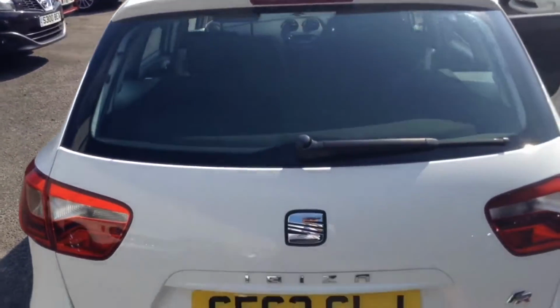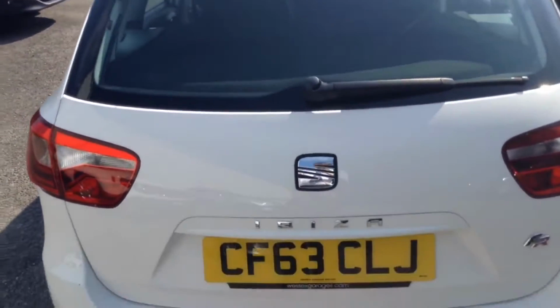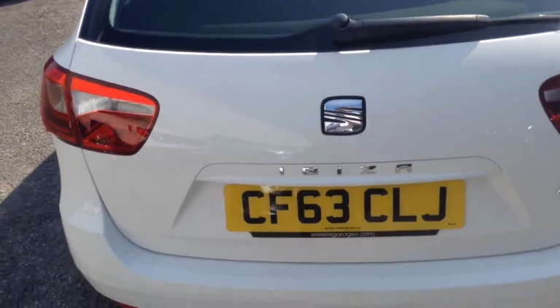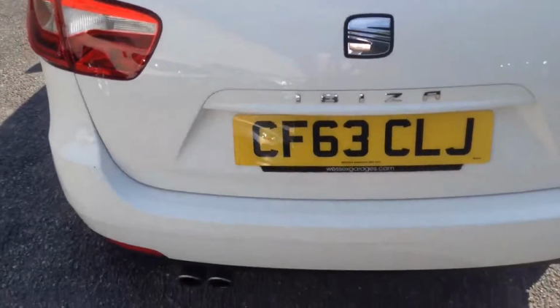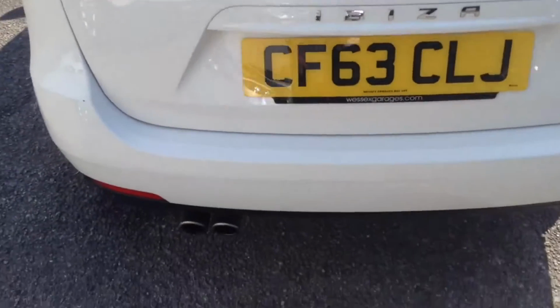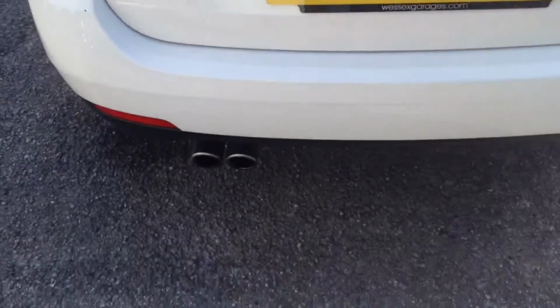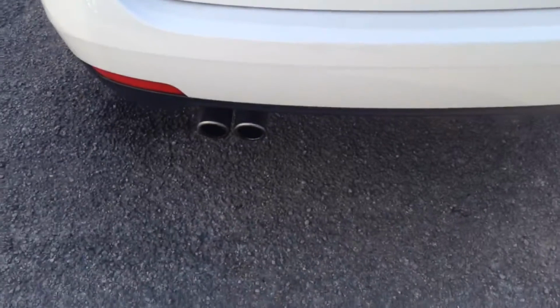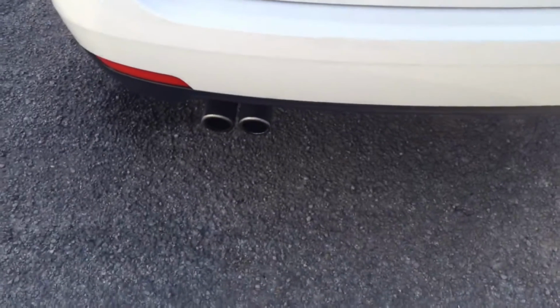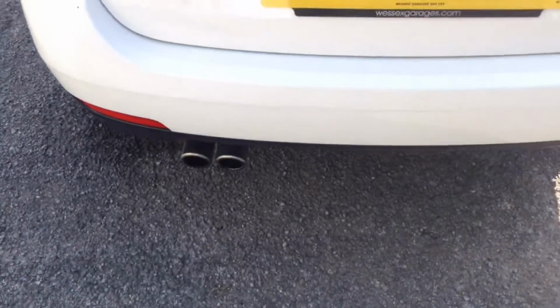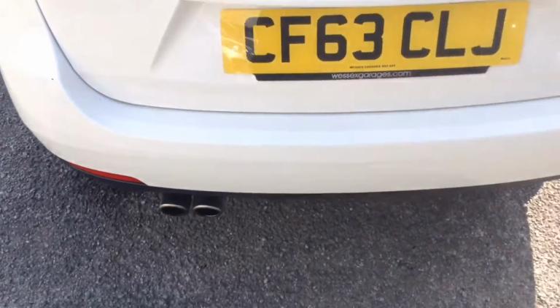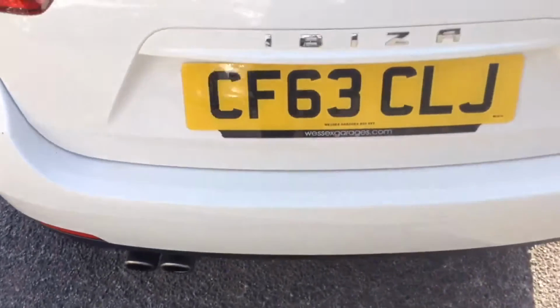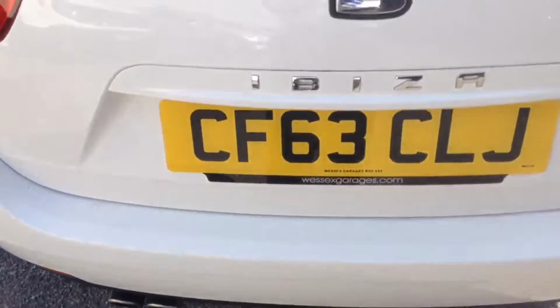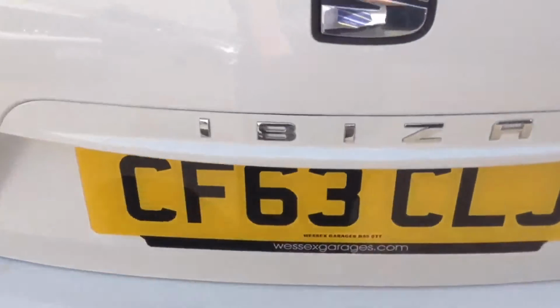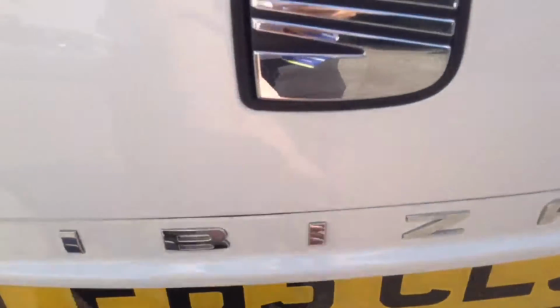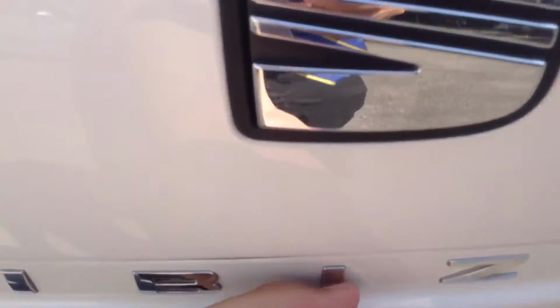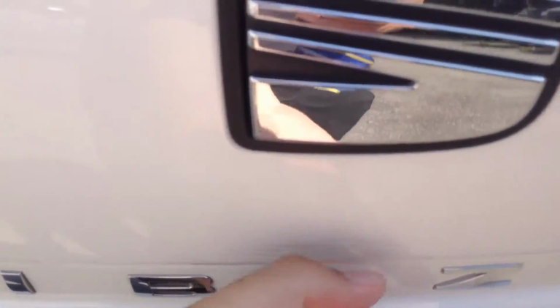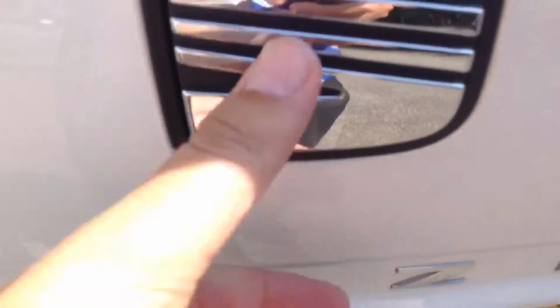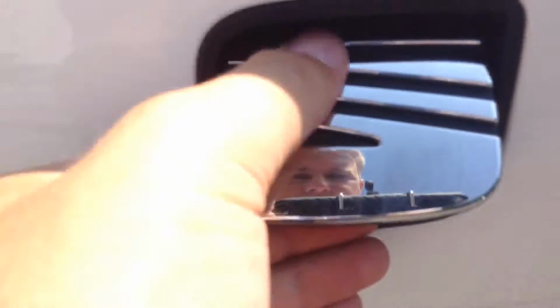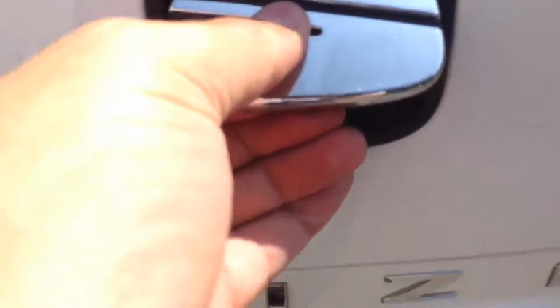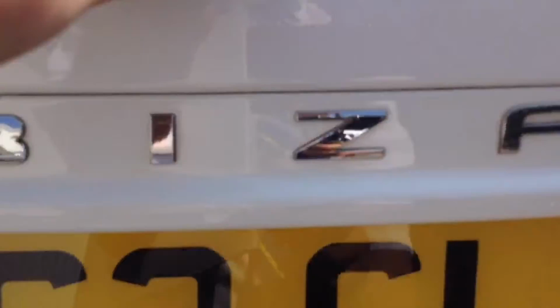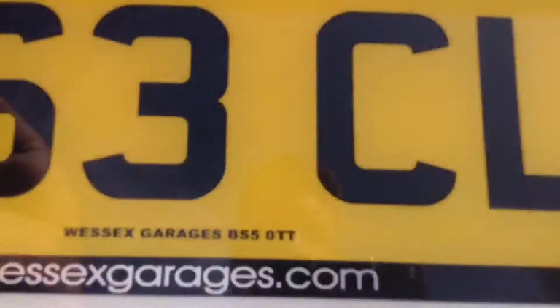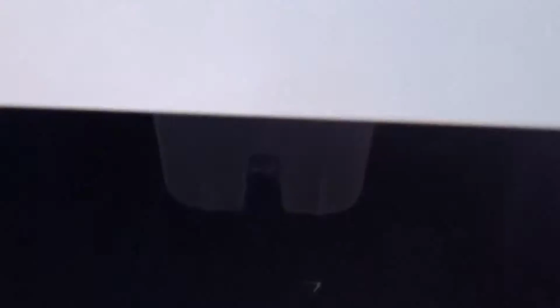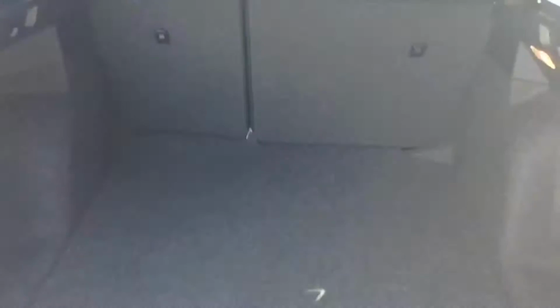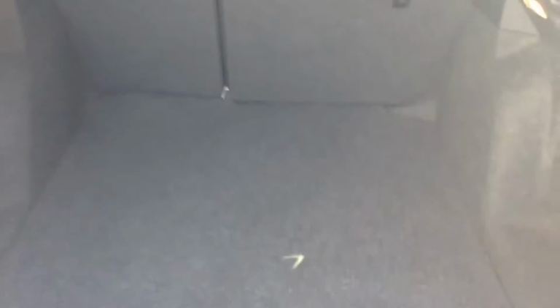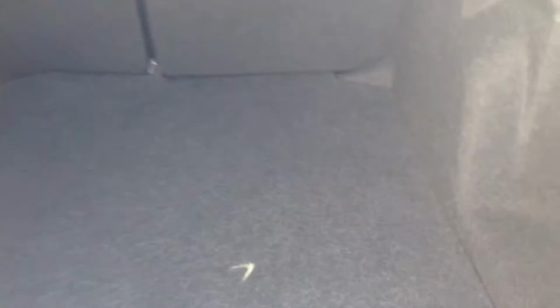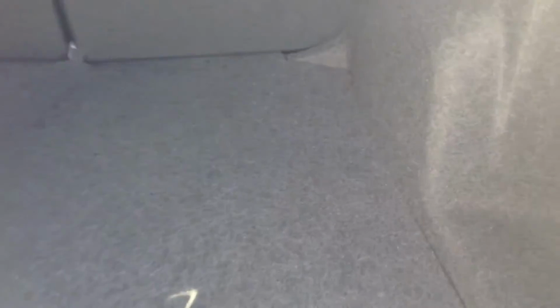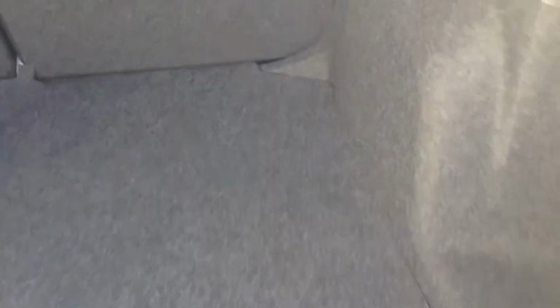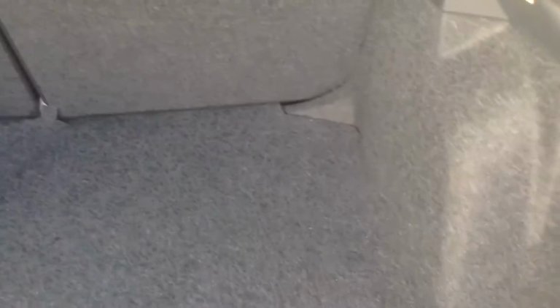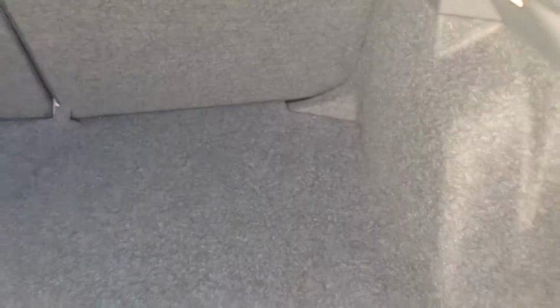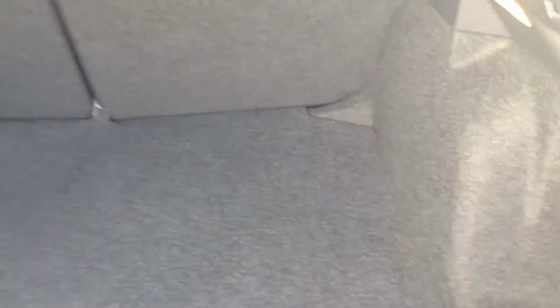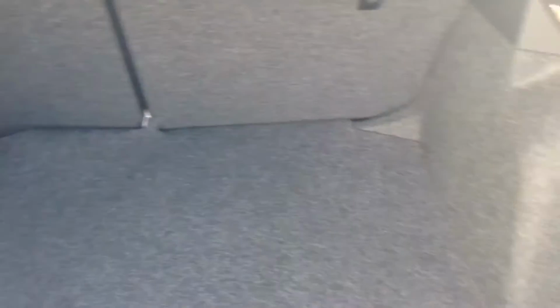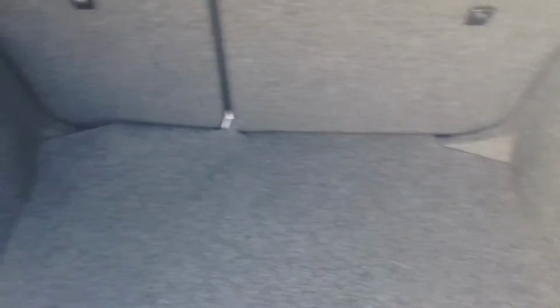Now as we've reached the back, you can see at the bottom we've got twin exhausts. If we take a look into the boot, you can see it's an excellent size boot with plenty of space and capacity.